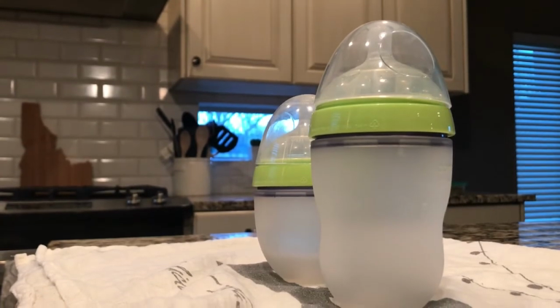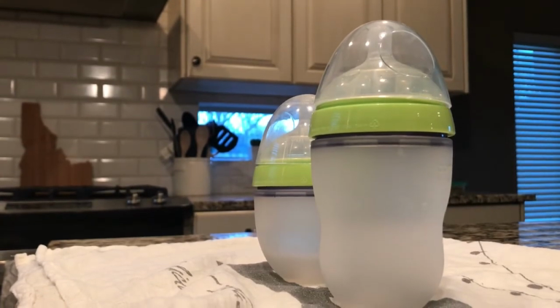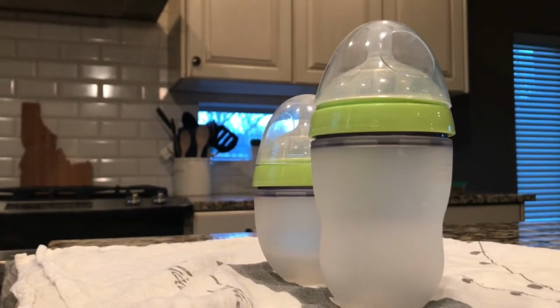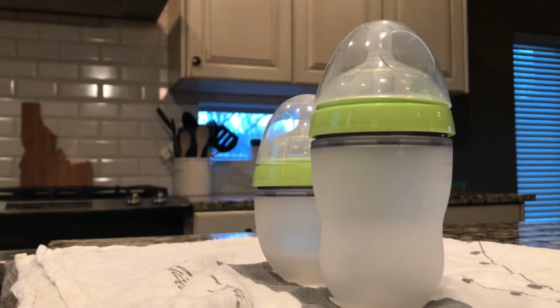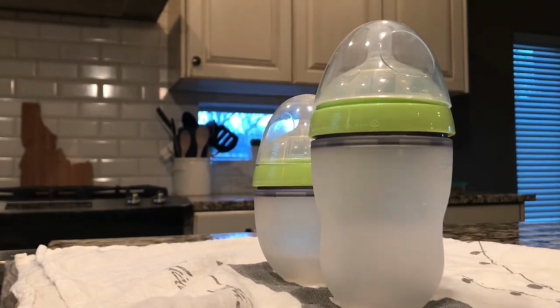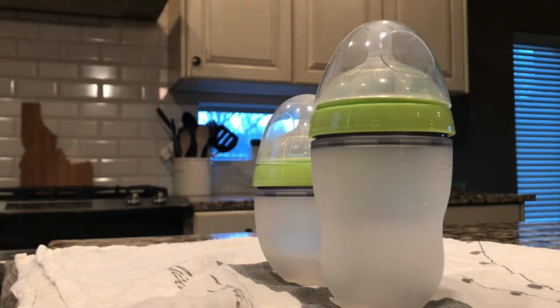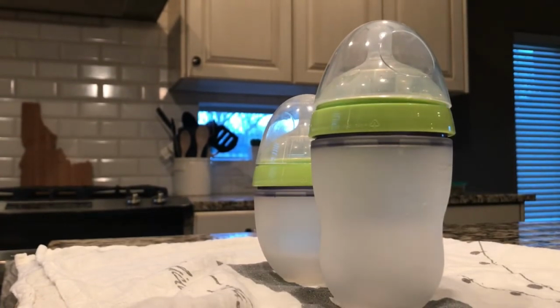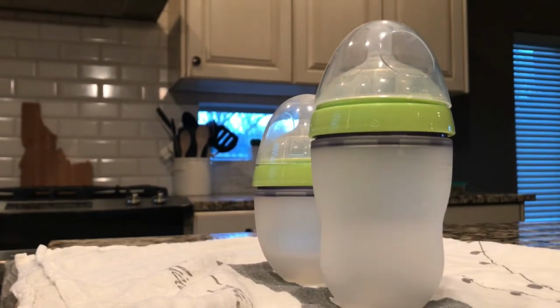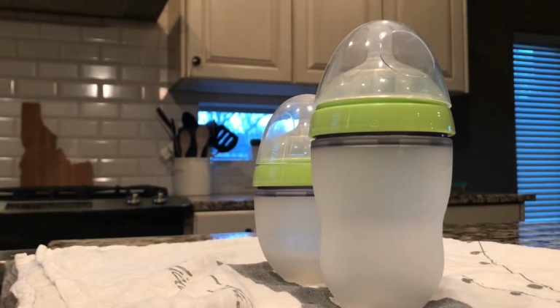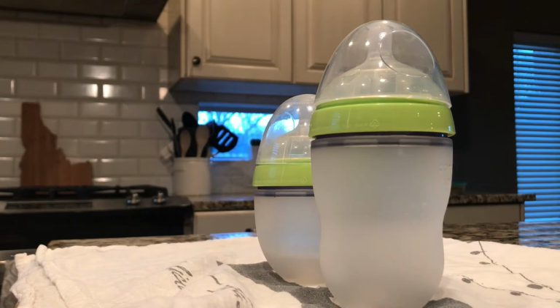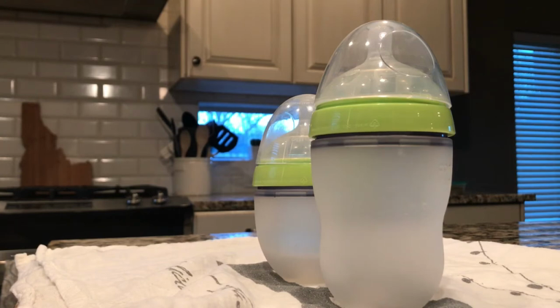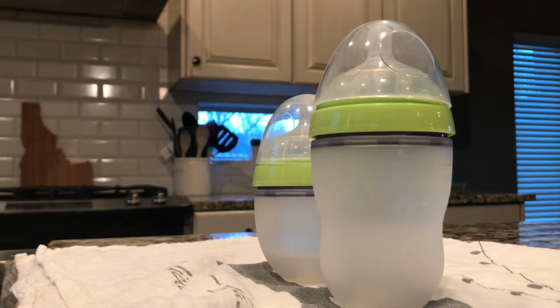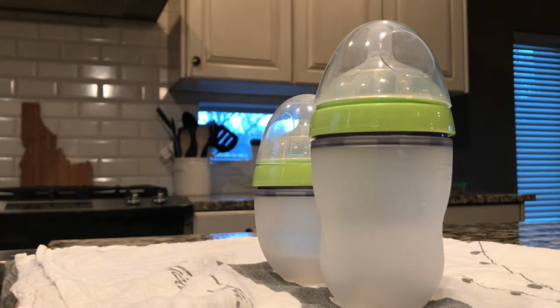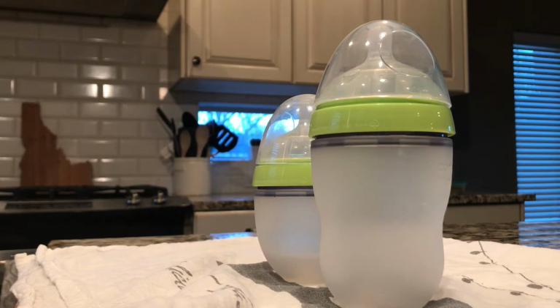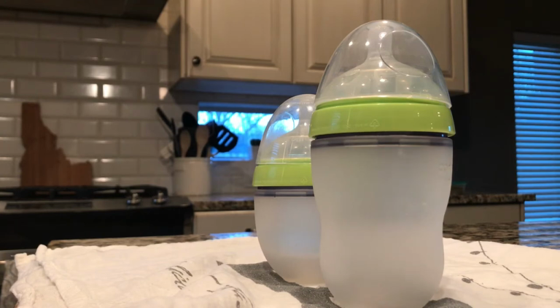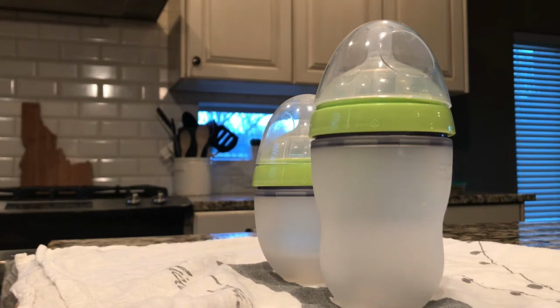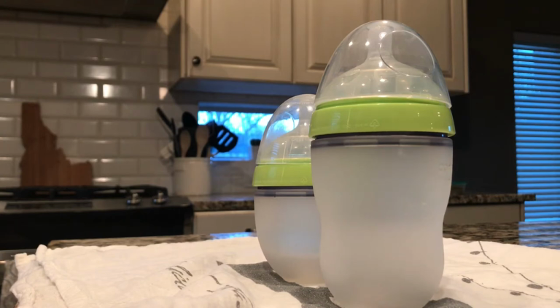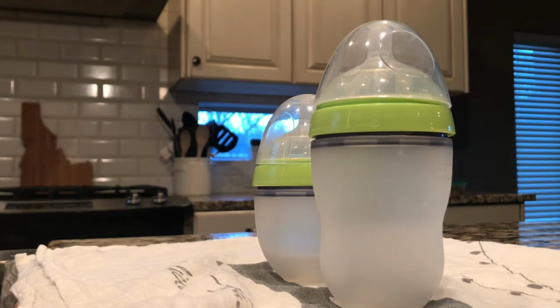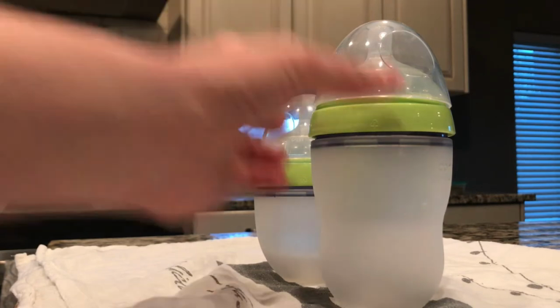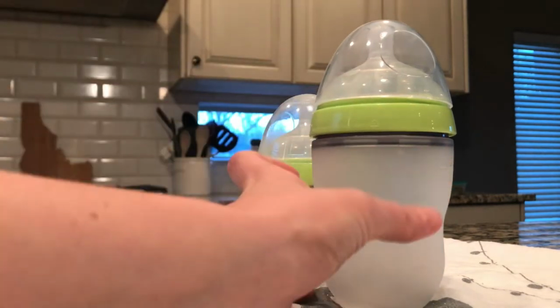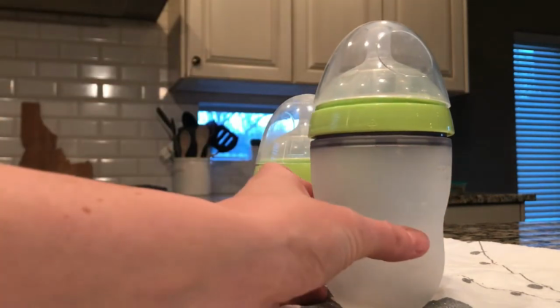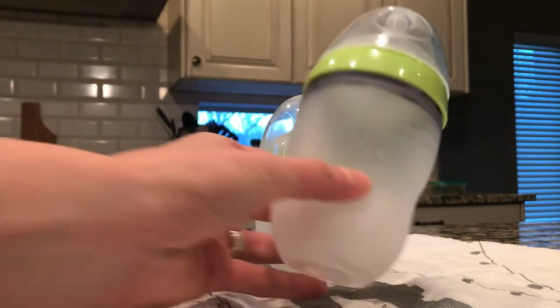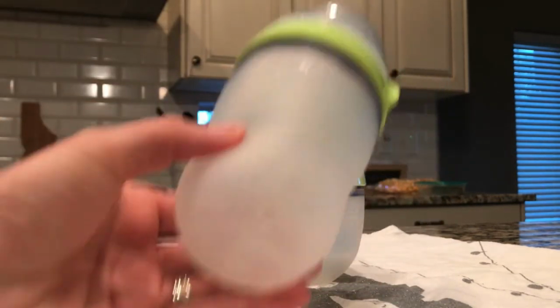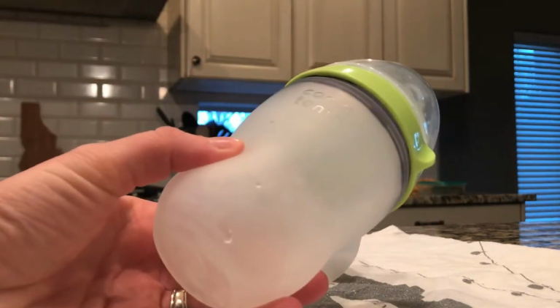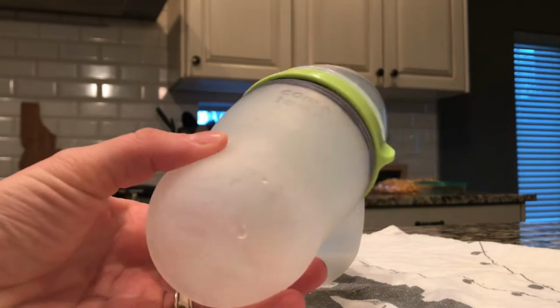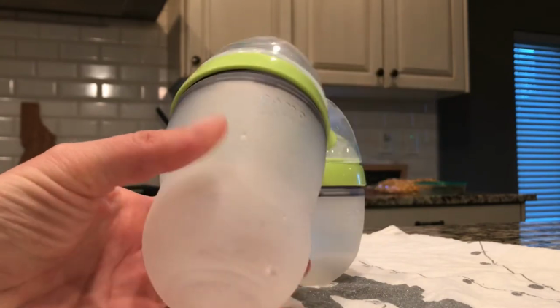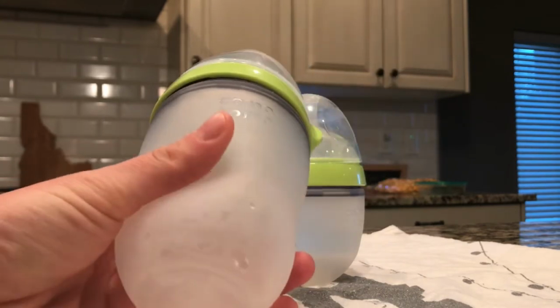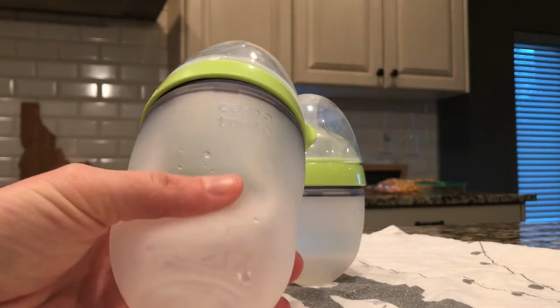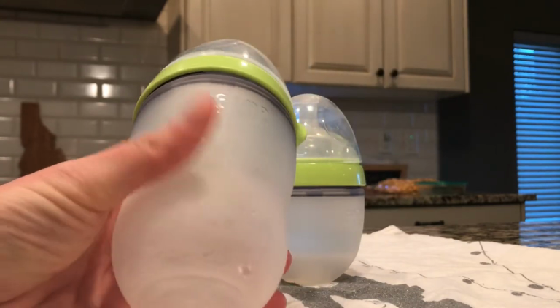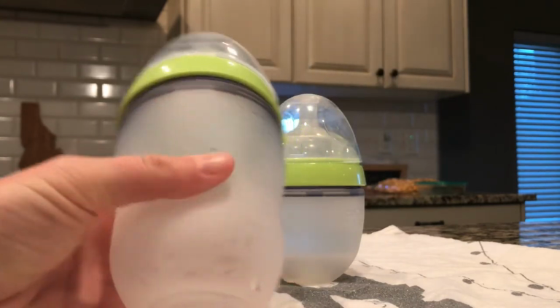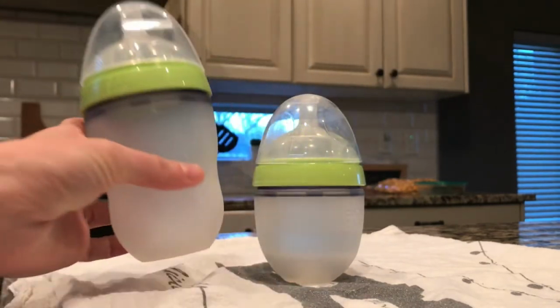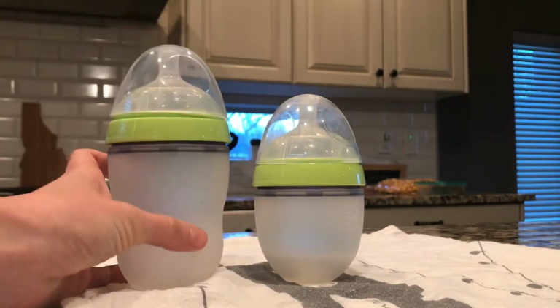Hey guys, I wanted to jump on here — I have not been on in a while — but I wanted to do a quick little video on the Comotomo bottle right here. As you can see it's wet, we just used them.